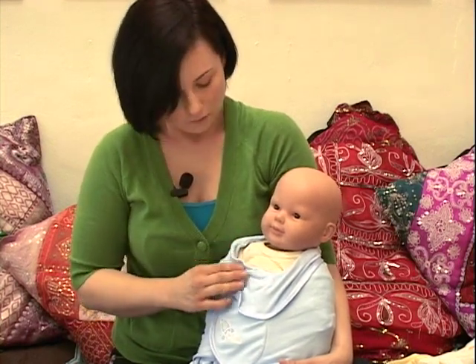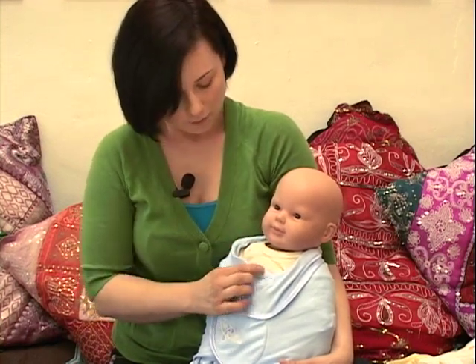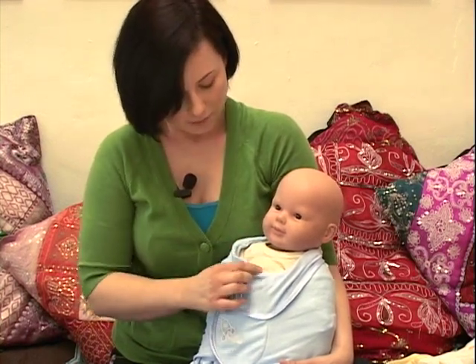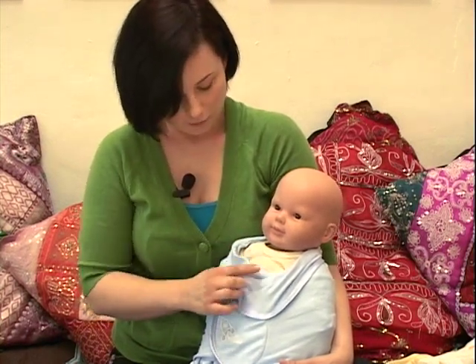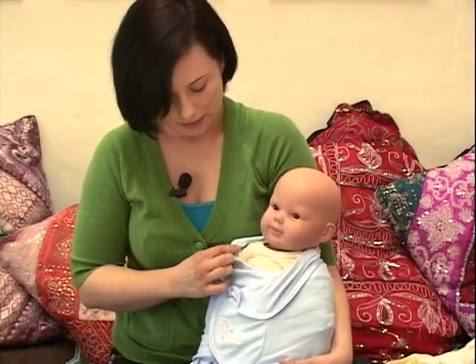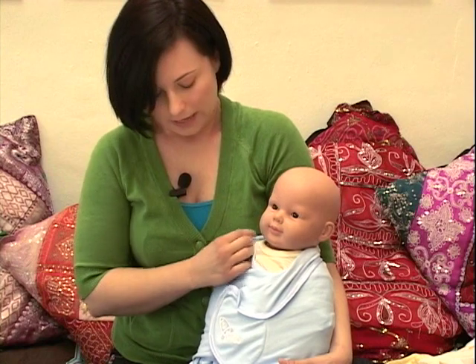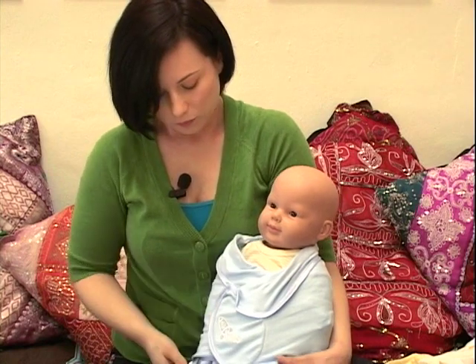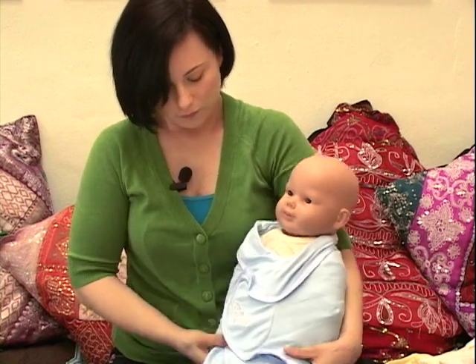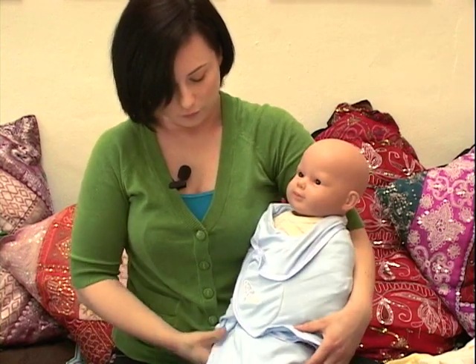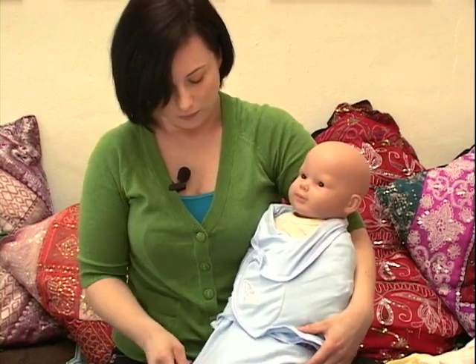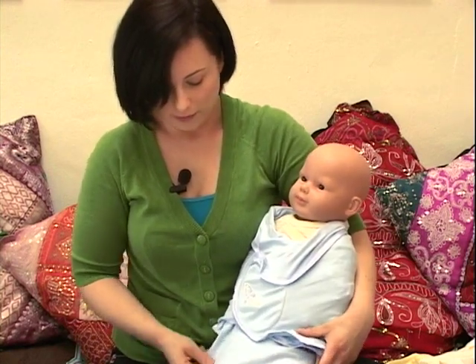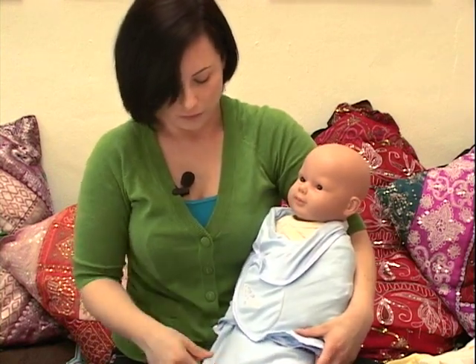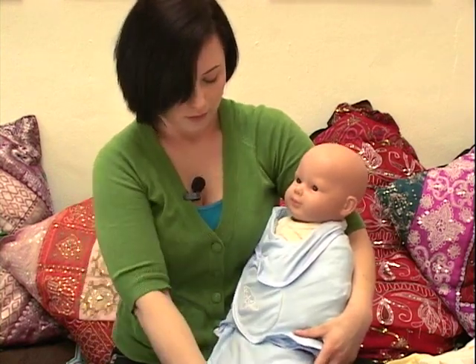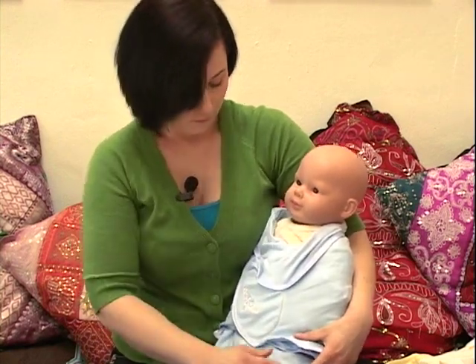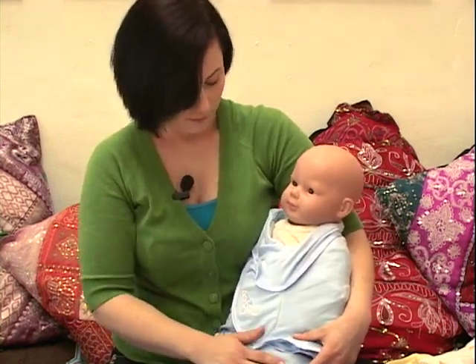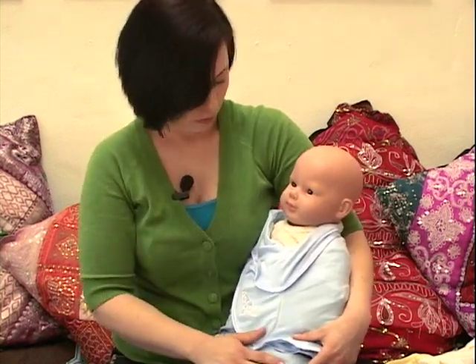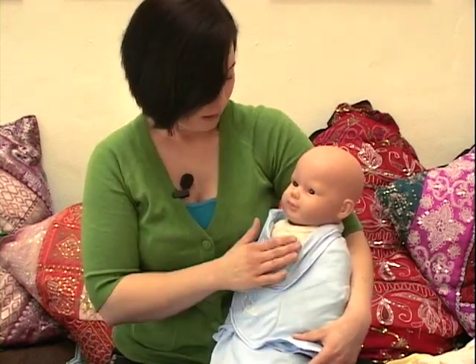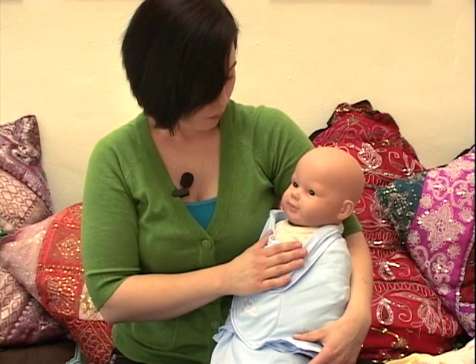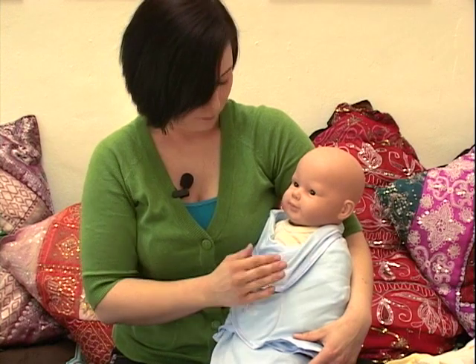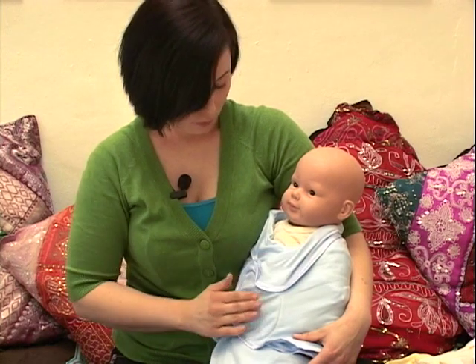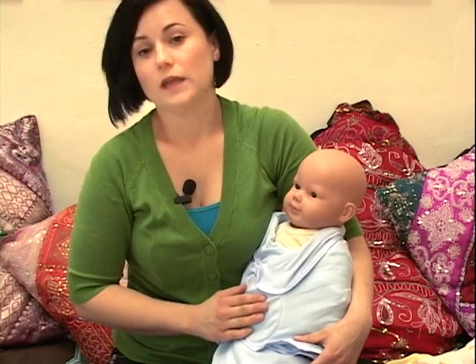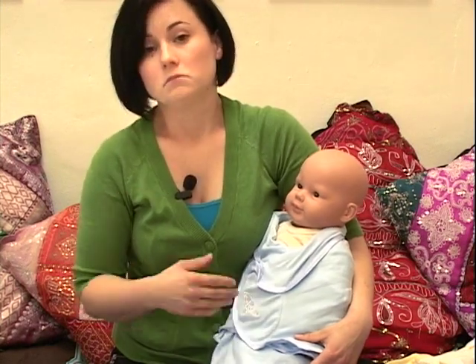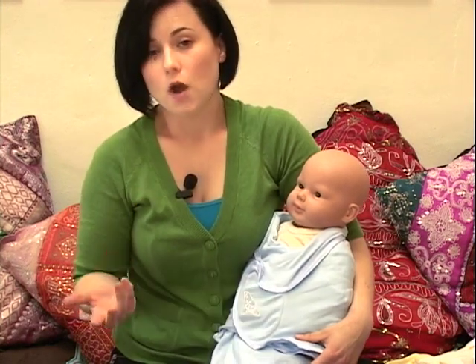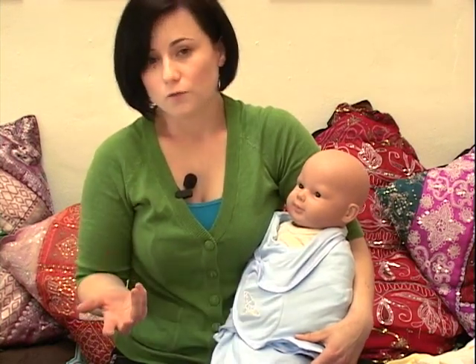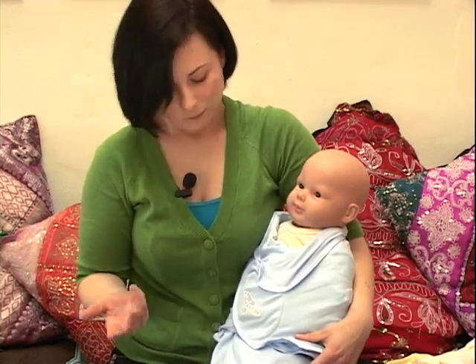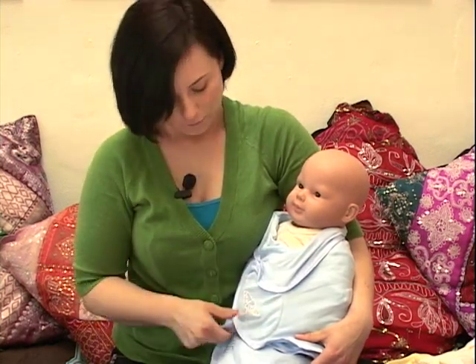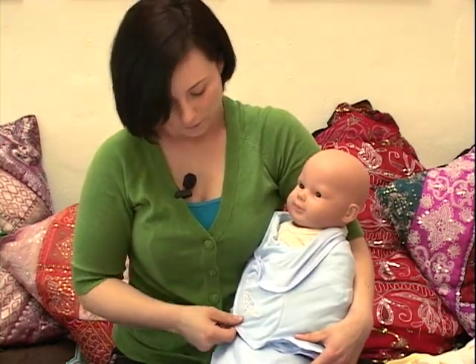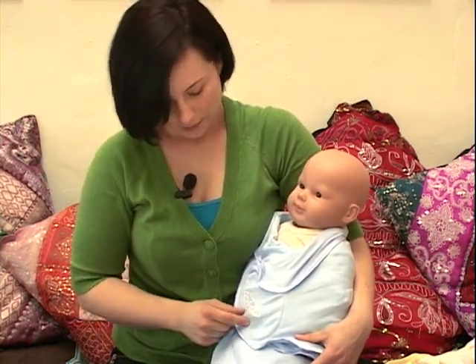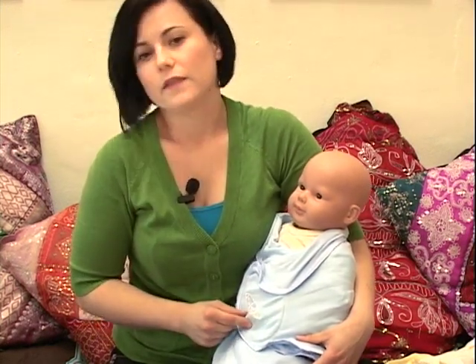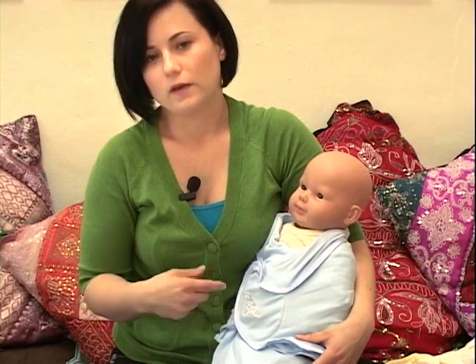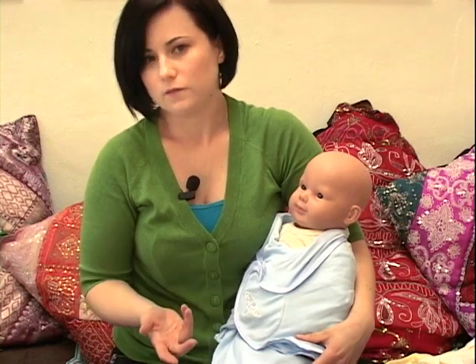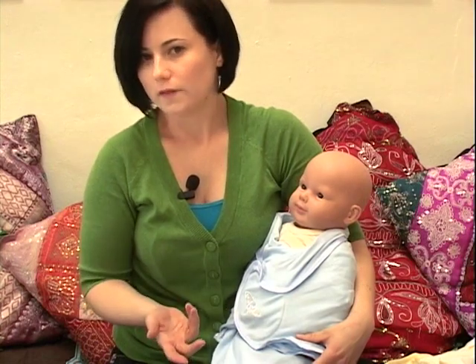So this blanket stops right here. With the swaddle you definitely want it nice and secure, and this feels nice and secure. This could be an option for you if you want to find a blanket that's very easy for swaddling.